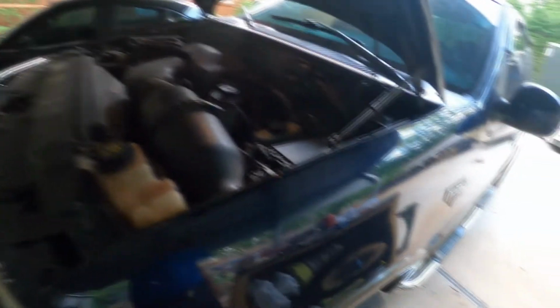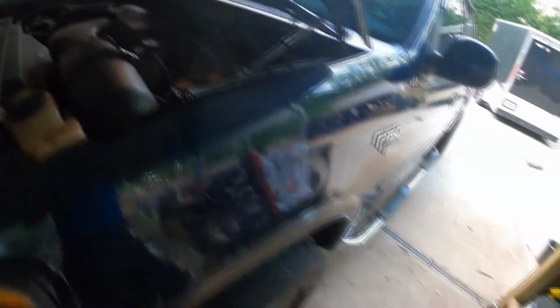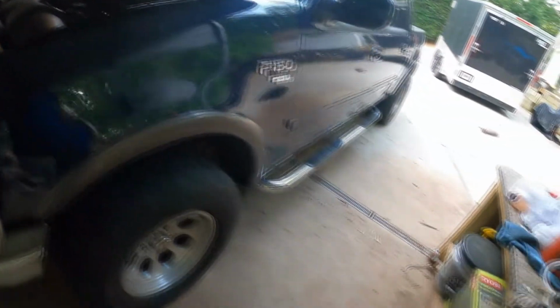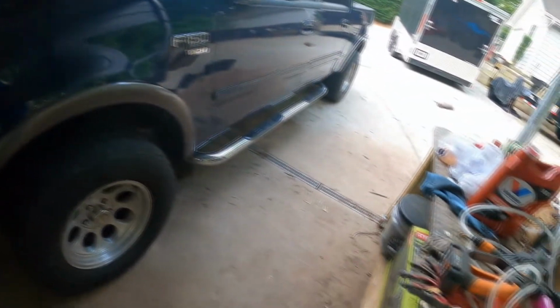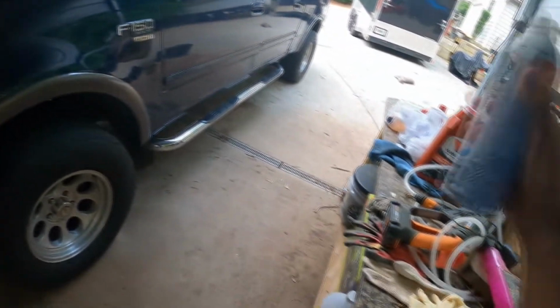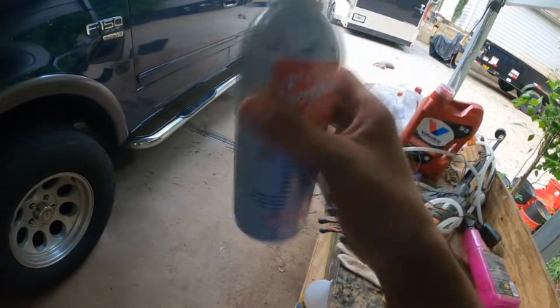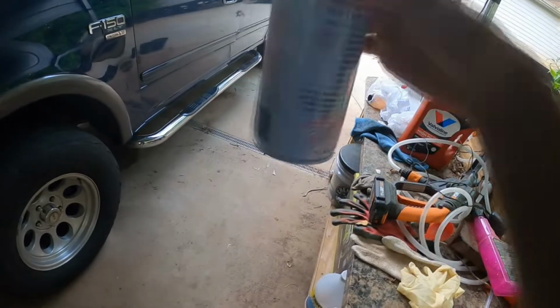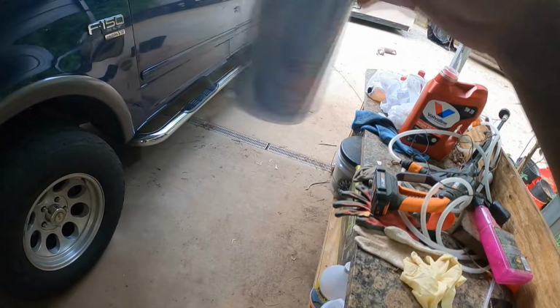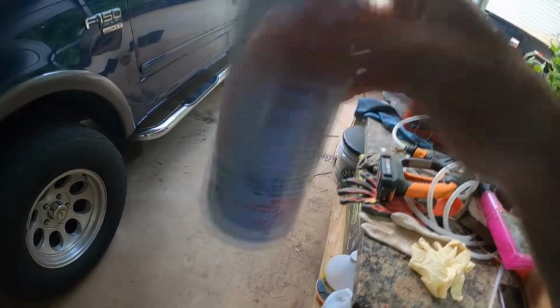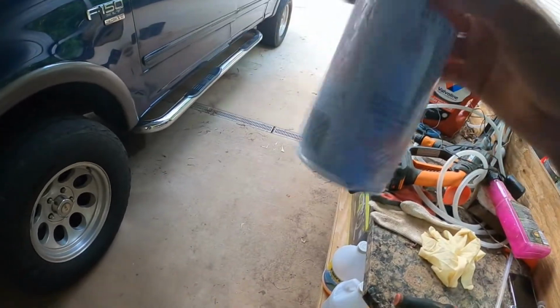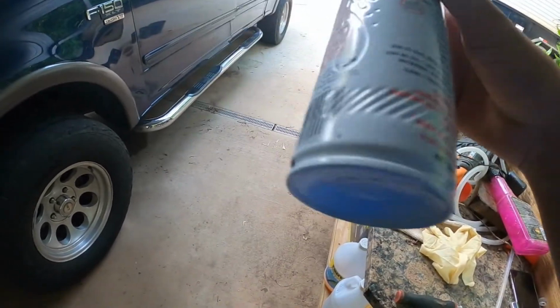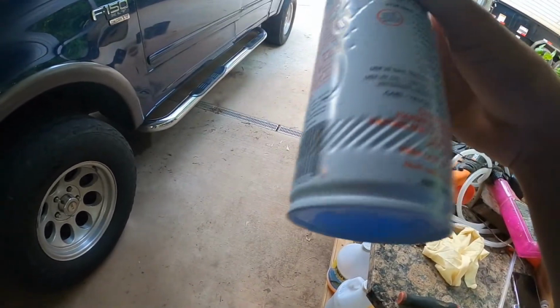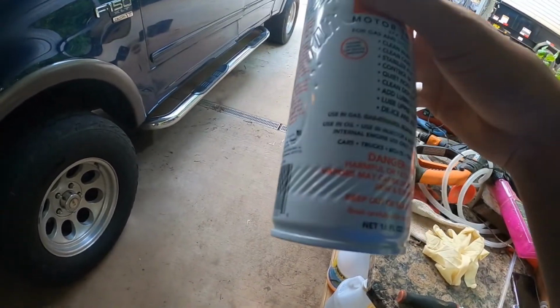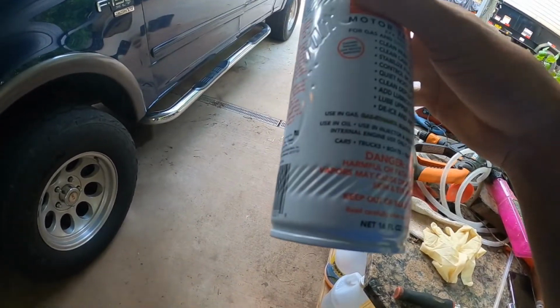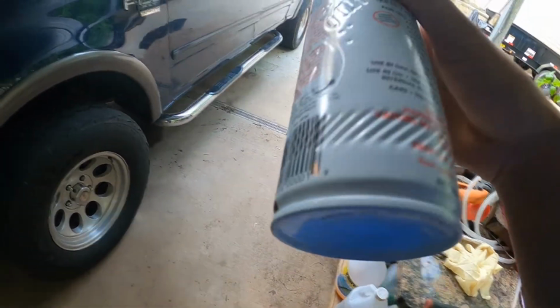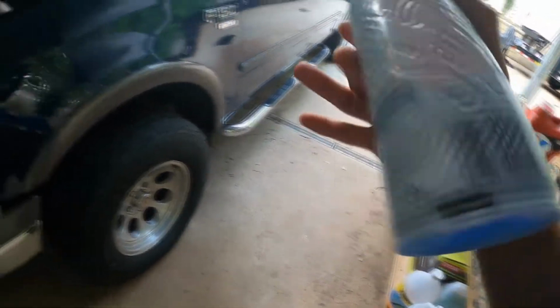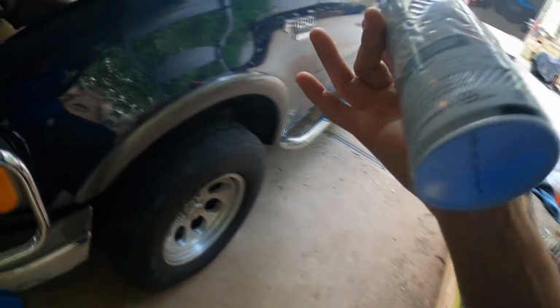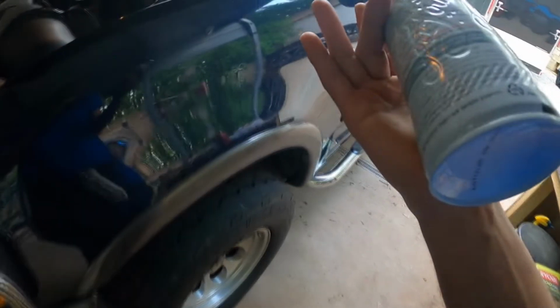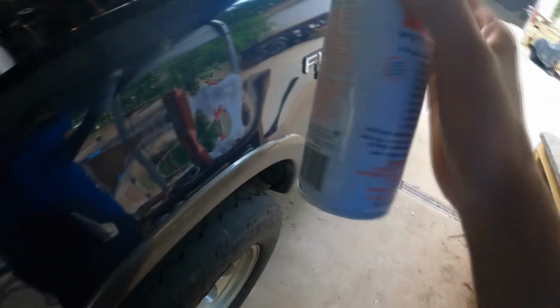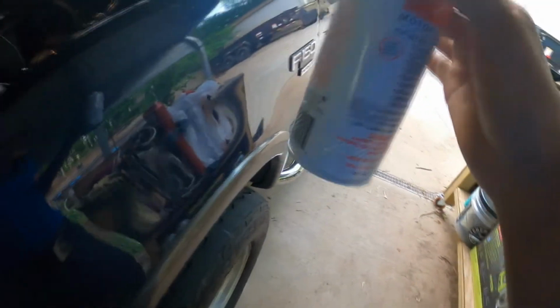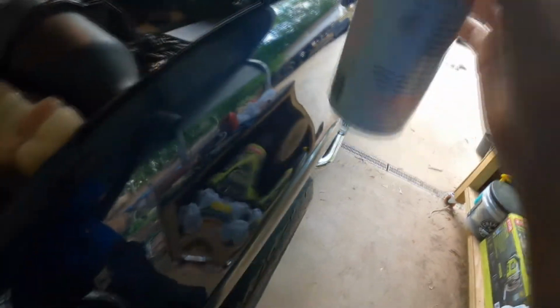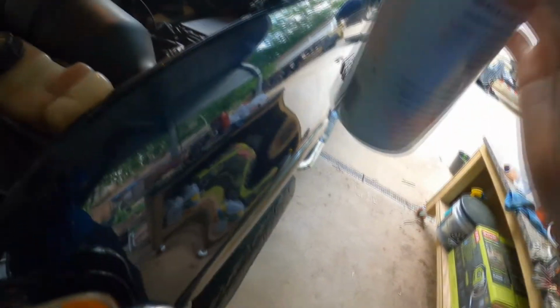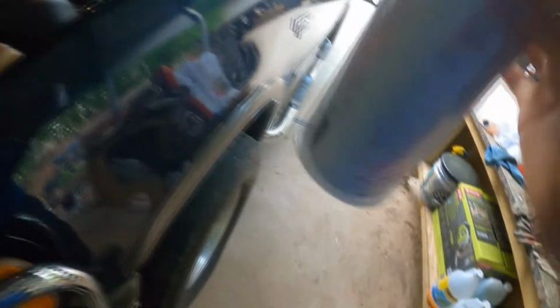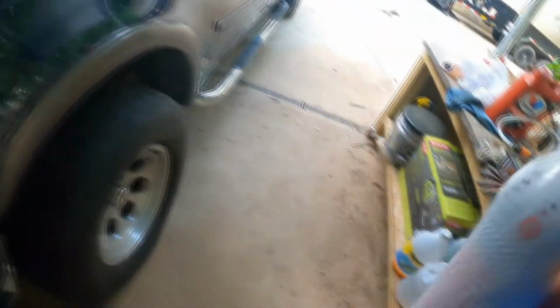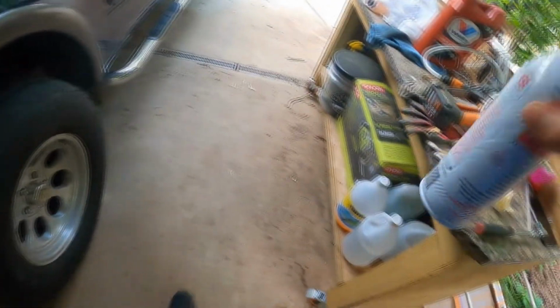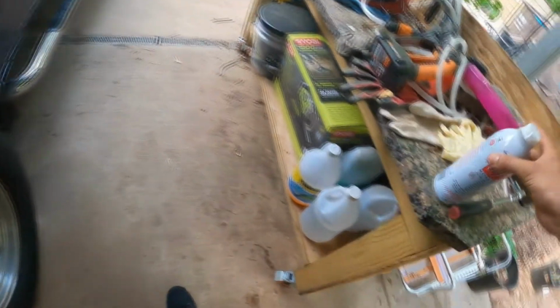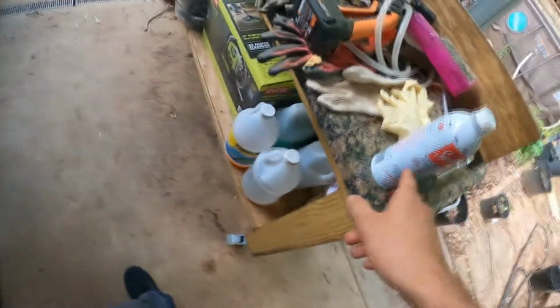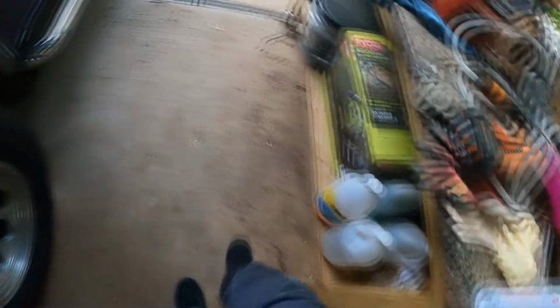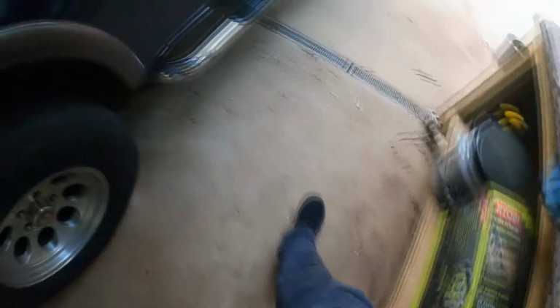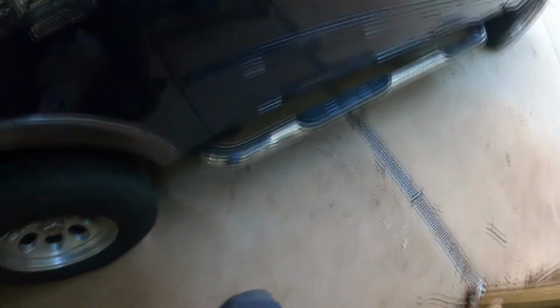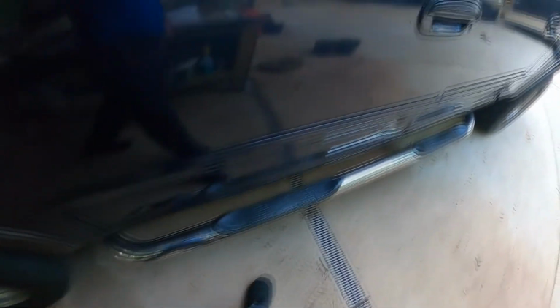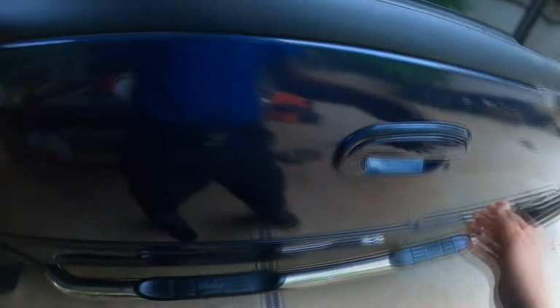All right, I've done pretty much all of it — I left just a little bit, because my Harley-Davidson takes three quarts, so I might just put that little bit that's left into the motorcycle.